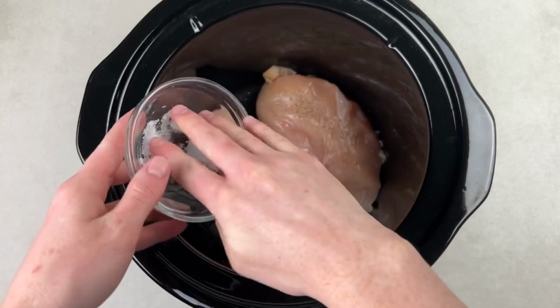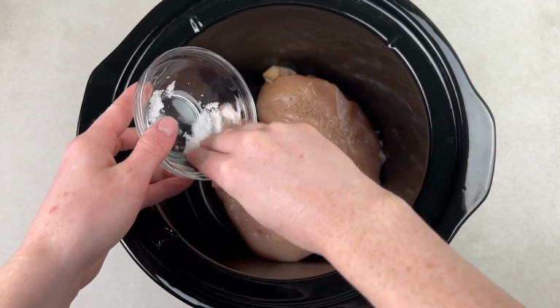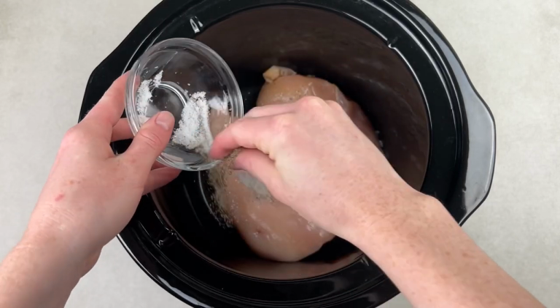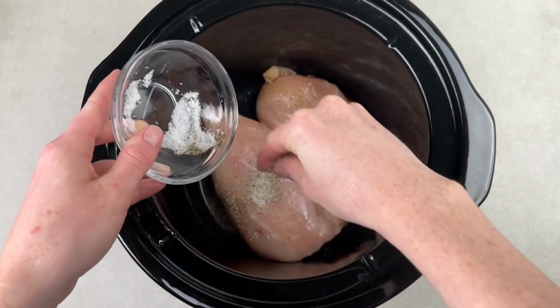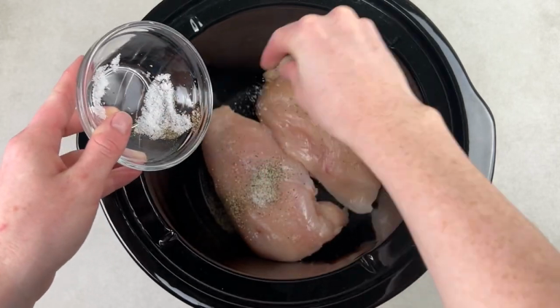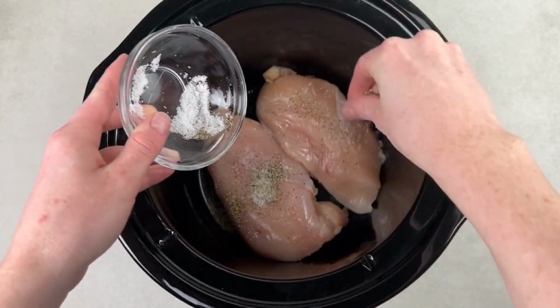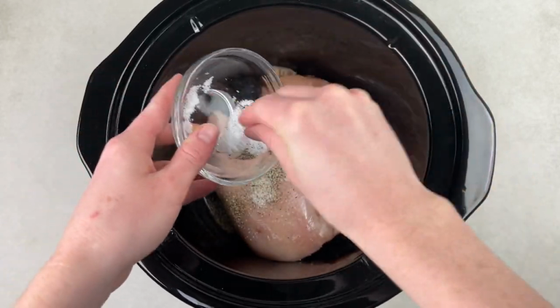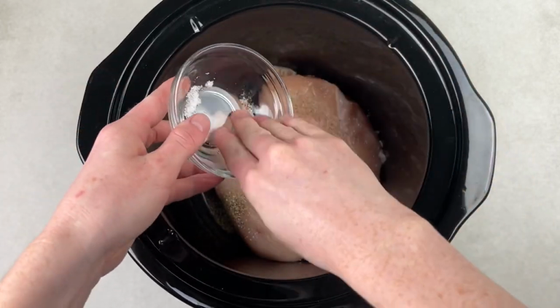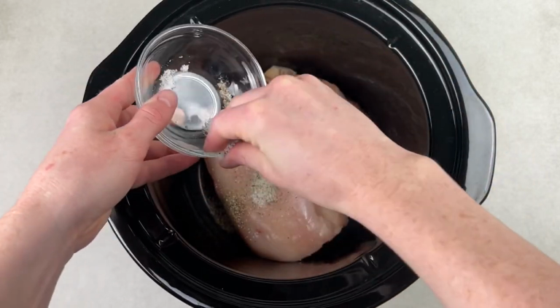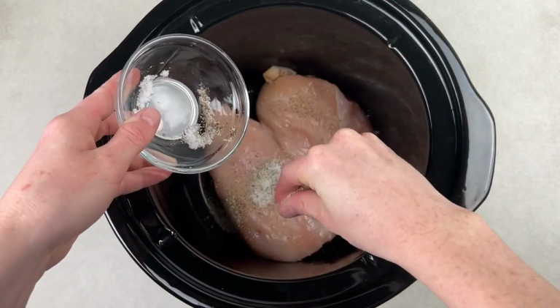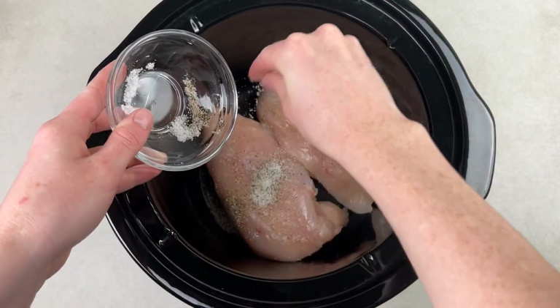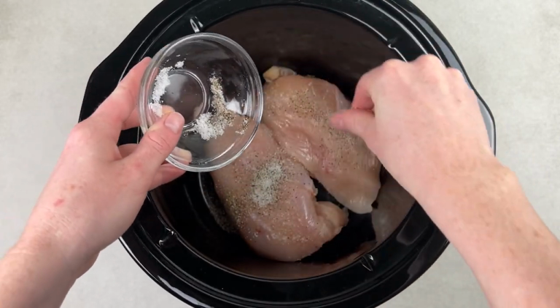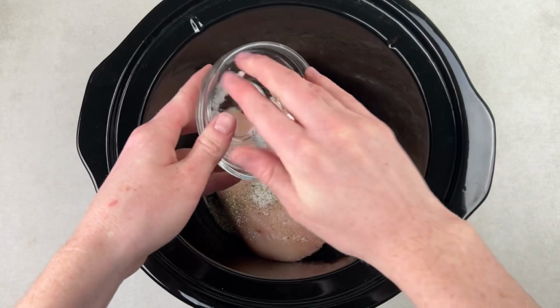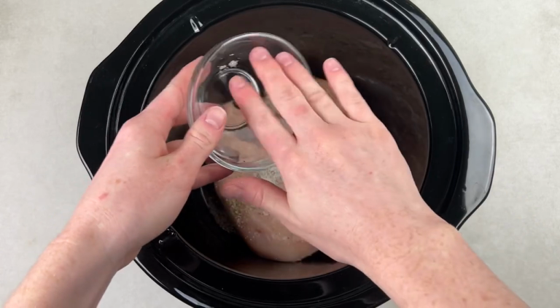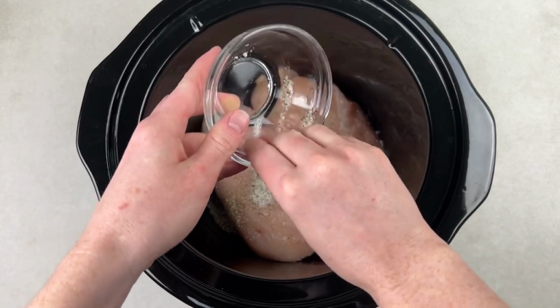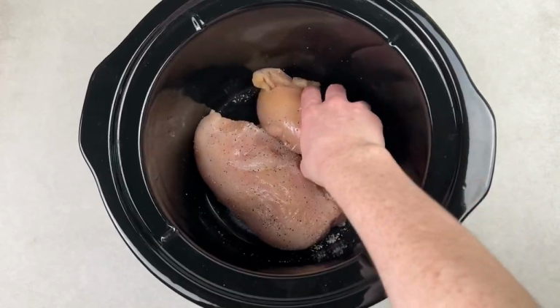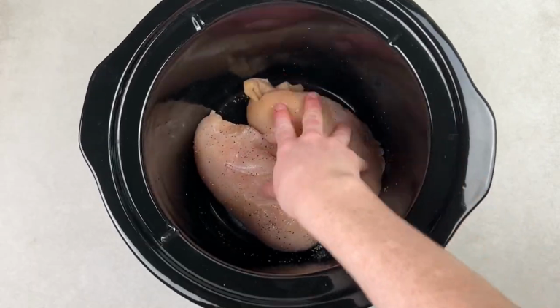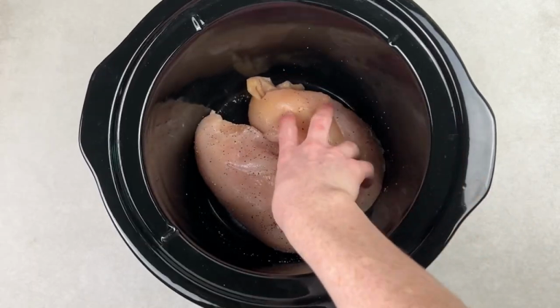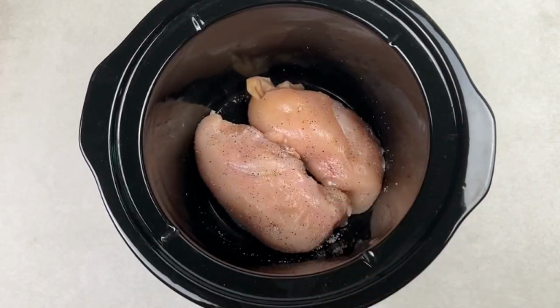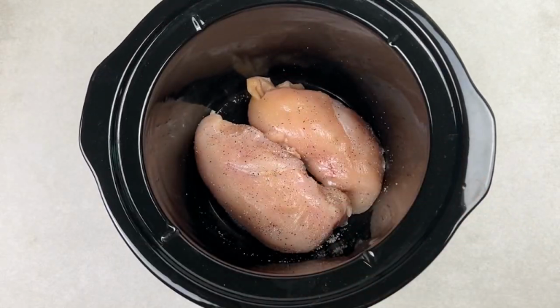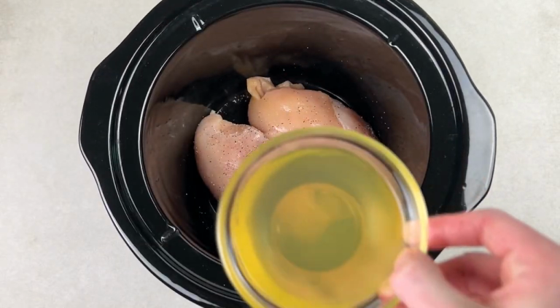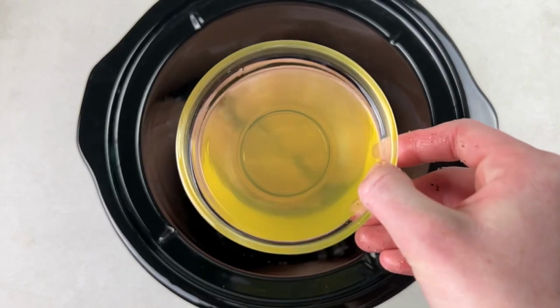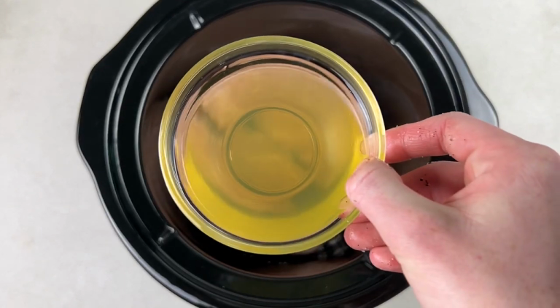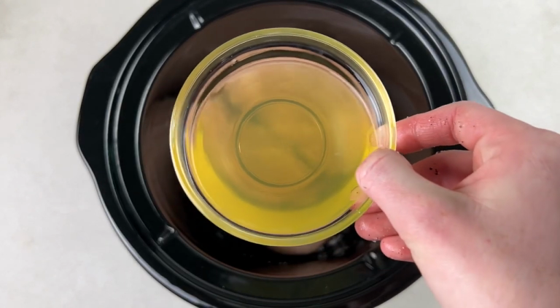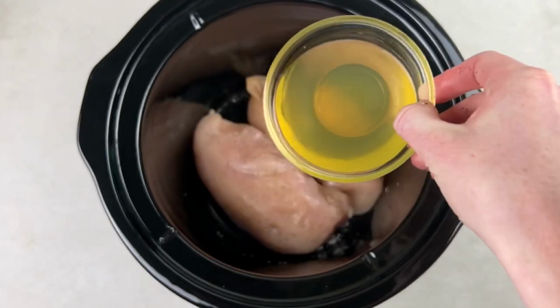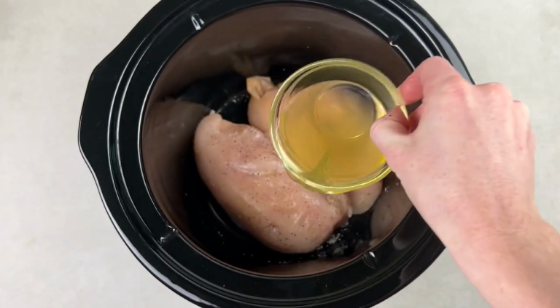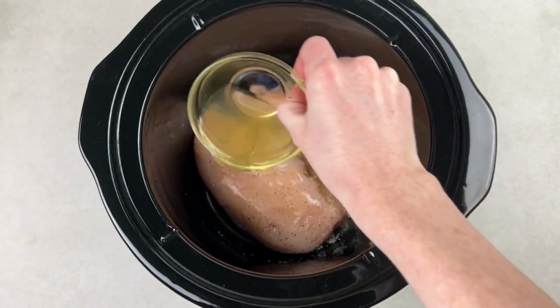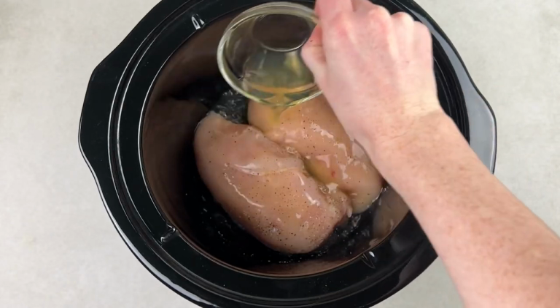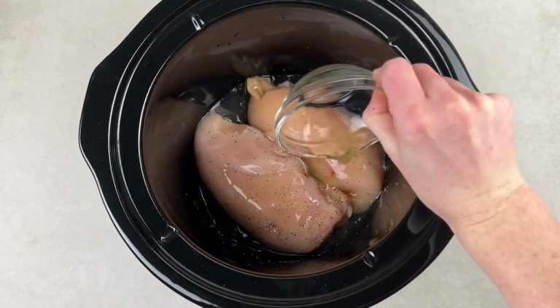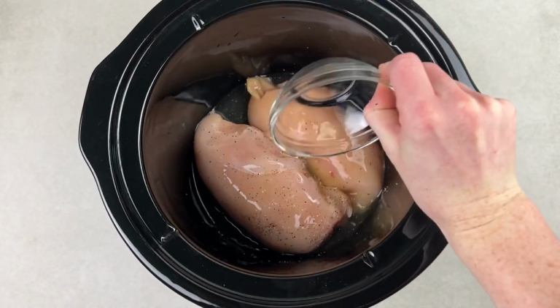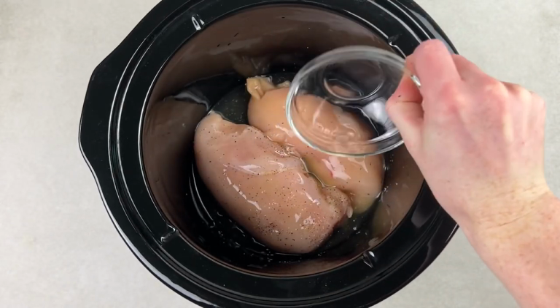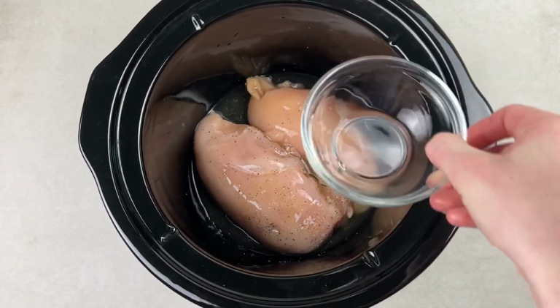Go ahead and season those chicken breasts with salt and pepper. Make sure to get it on both sides and rub it all in. Next, you're going to need some chicken broth, a quarter of a cup. Just pour it right in with the chicken.